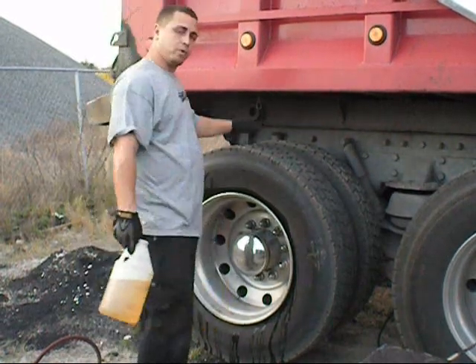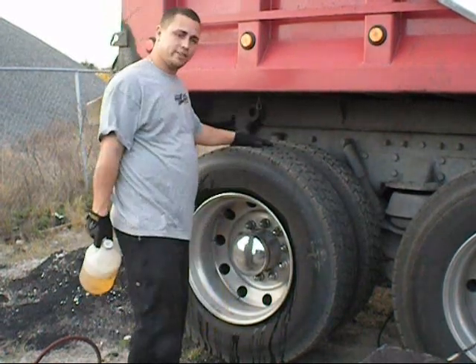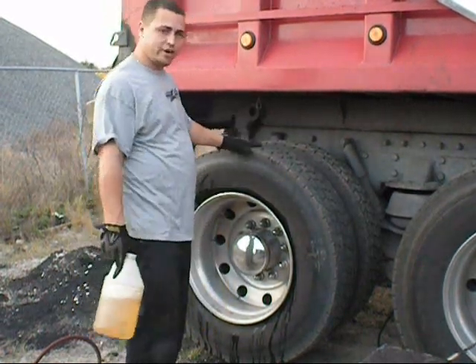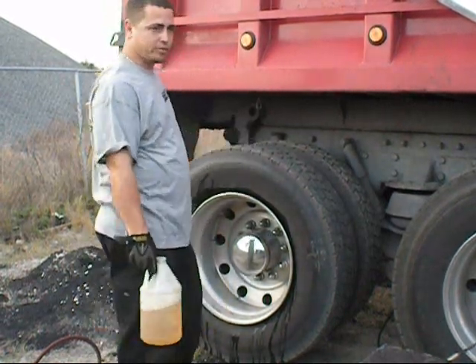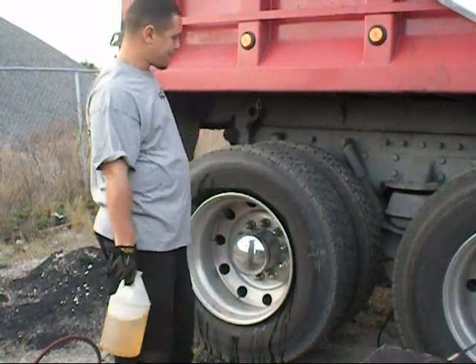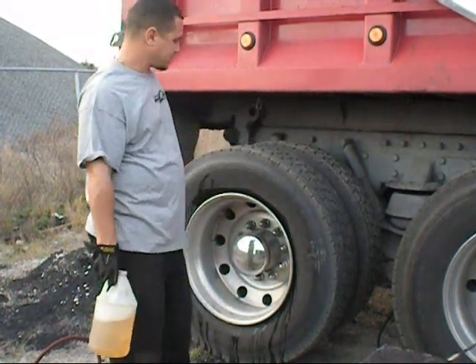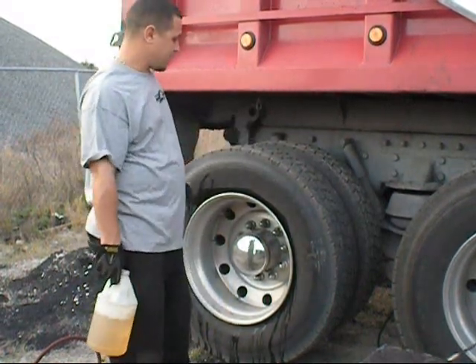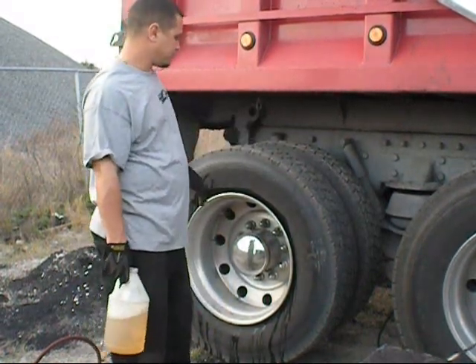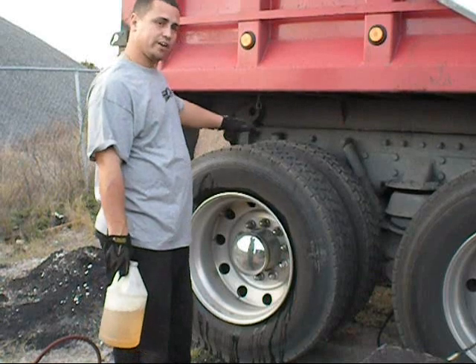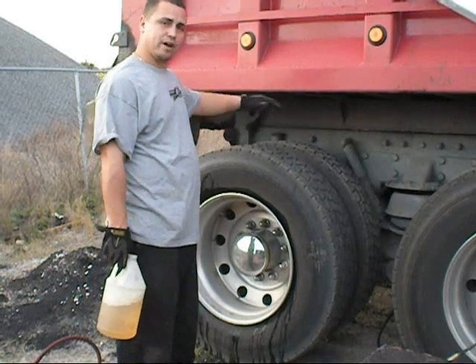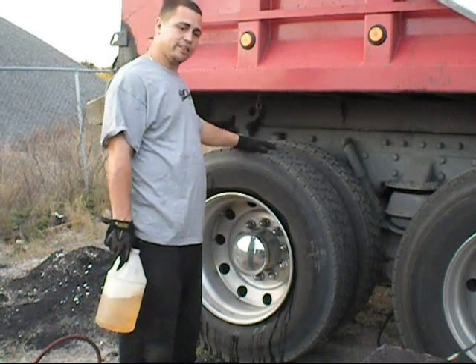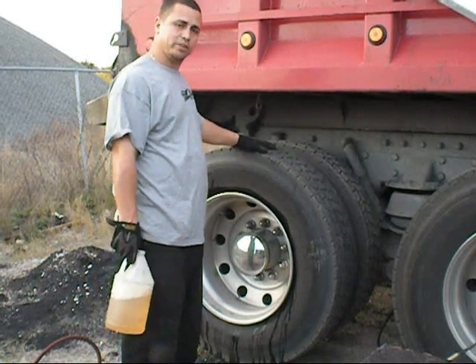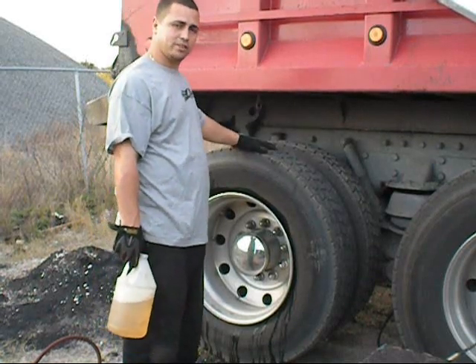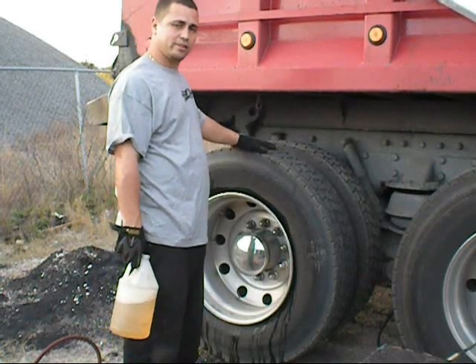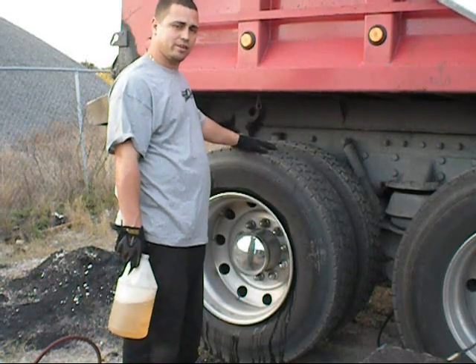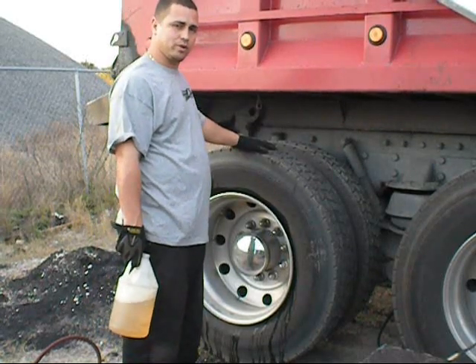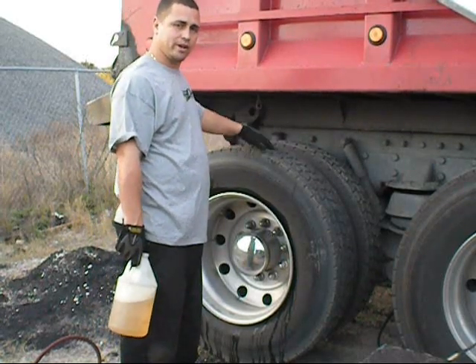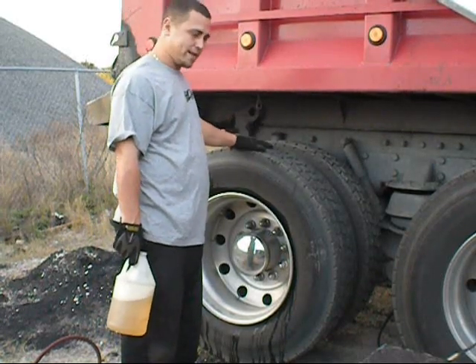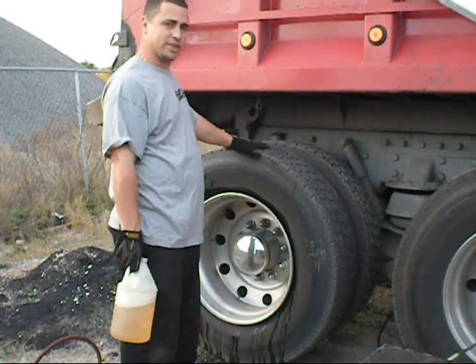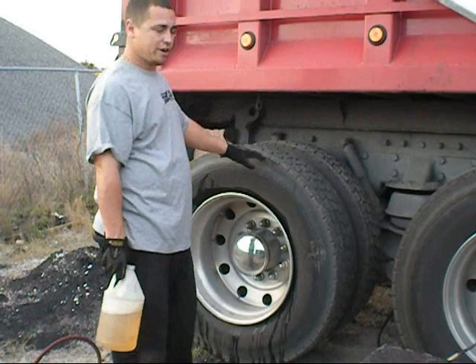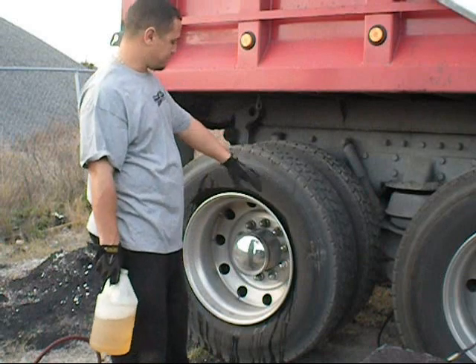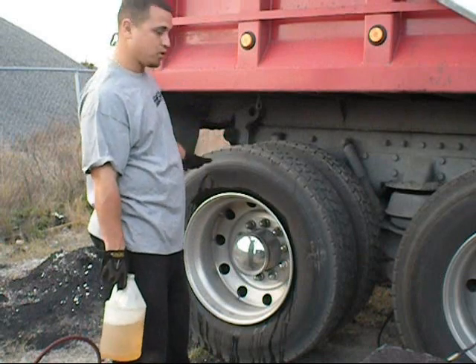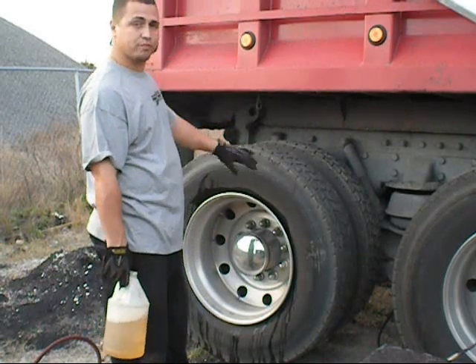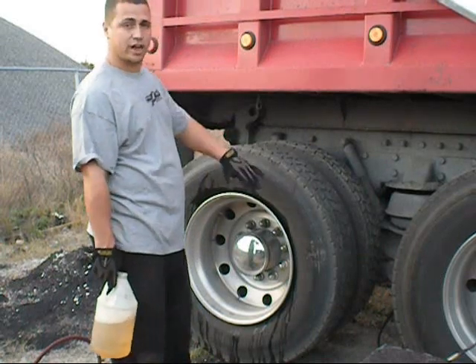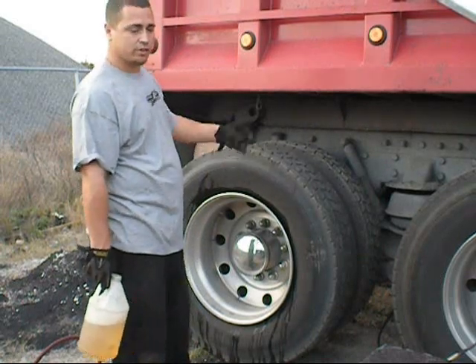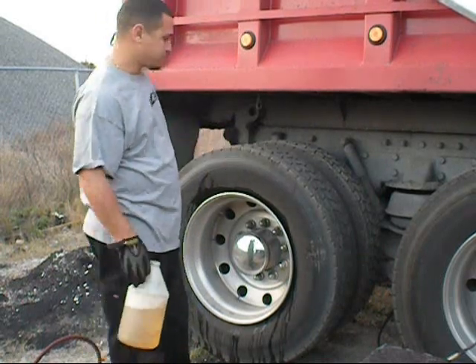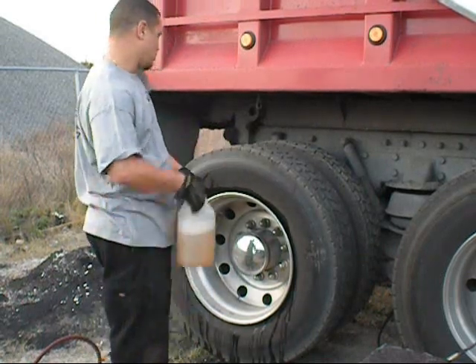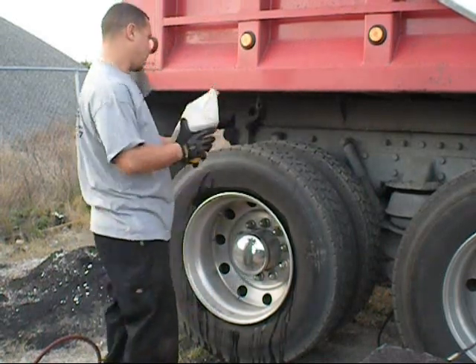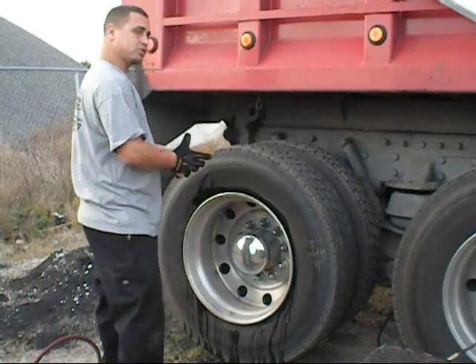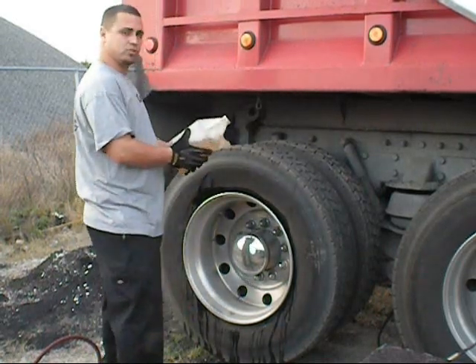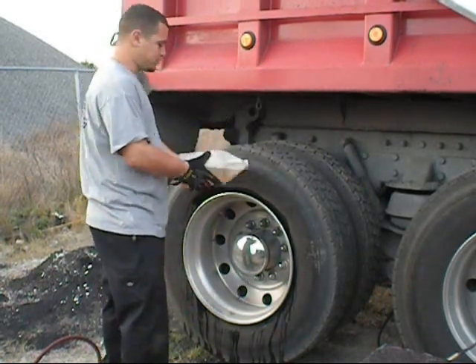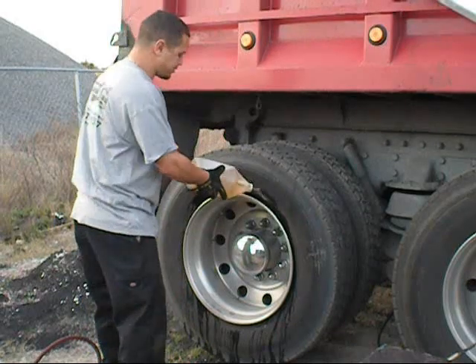All right, what we got here is tire repair on the semi. We already found the bolt that was in the tire. We're going to go ahead and patch it. Once I let the air out, the bead broke on this first side, which is pretty cool. I'm just going to go through the steps real quick.